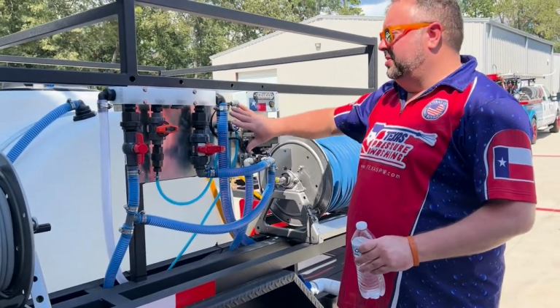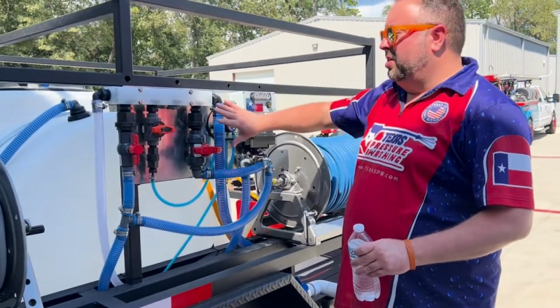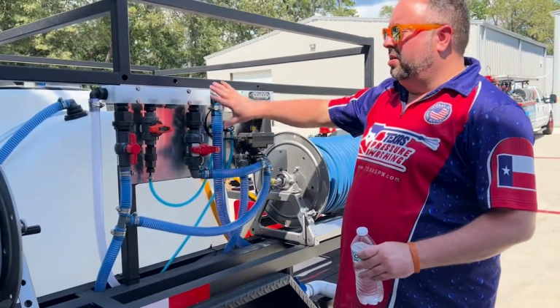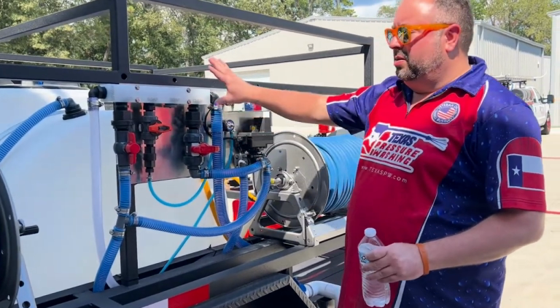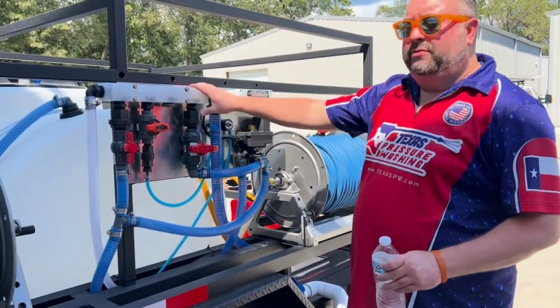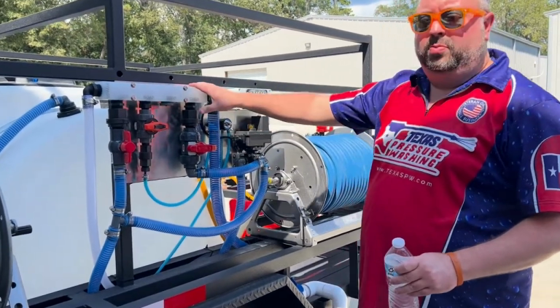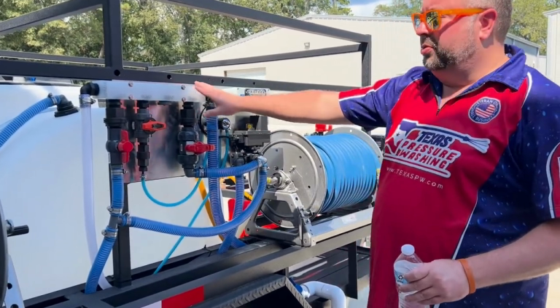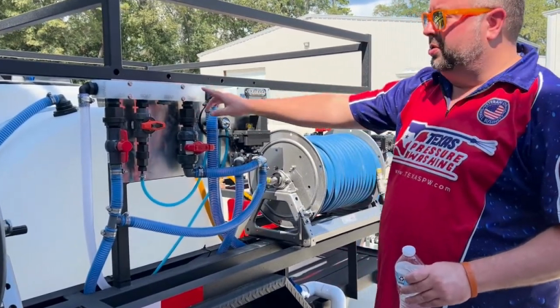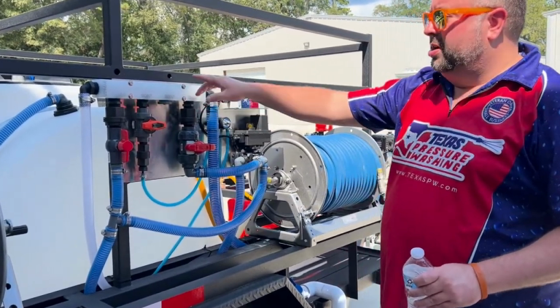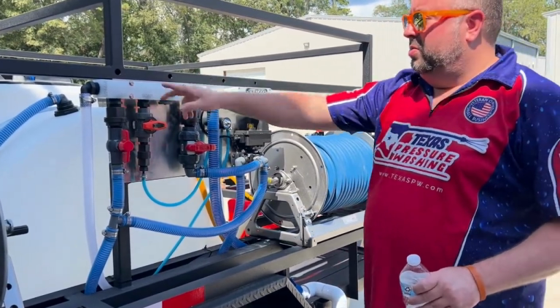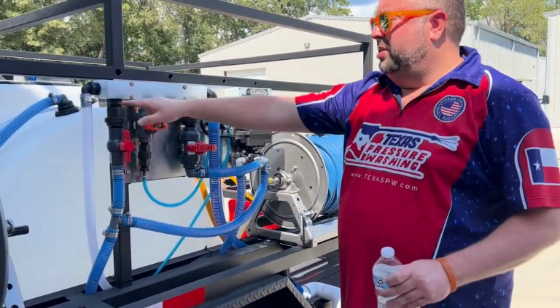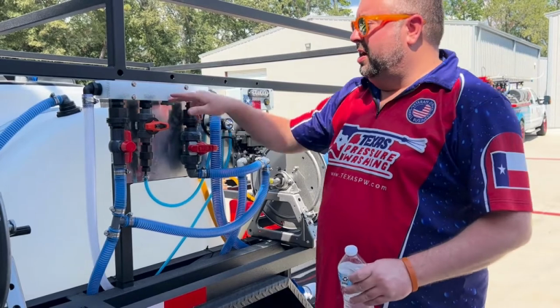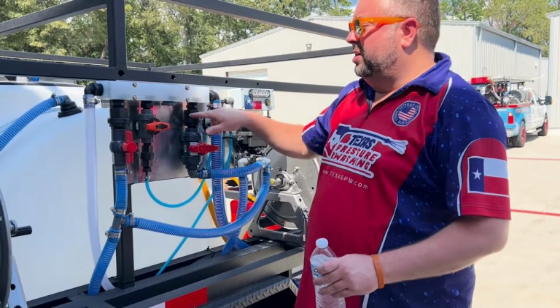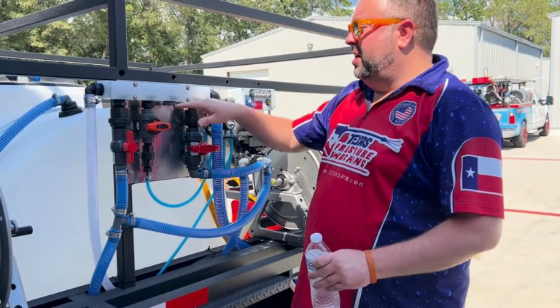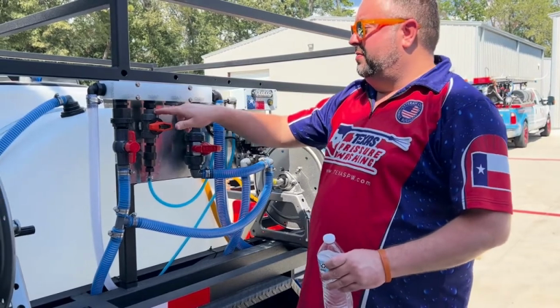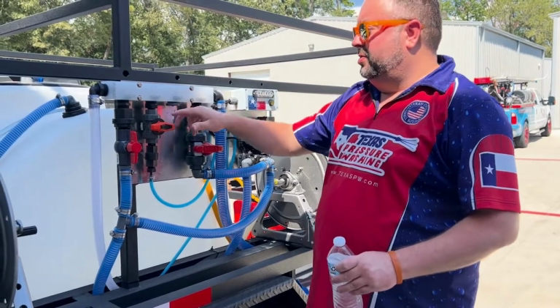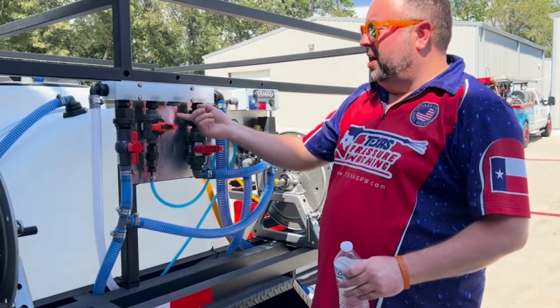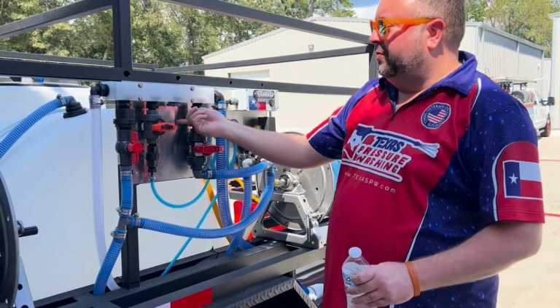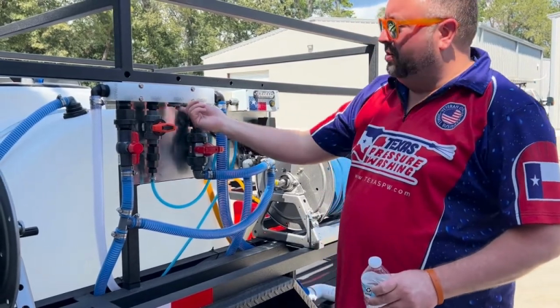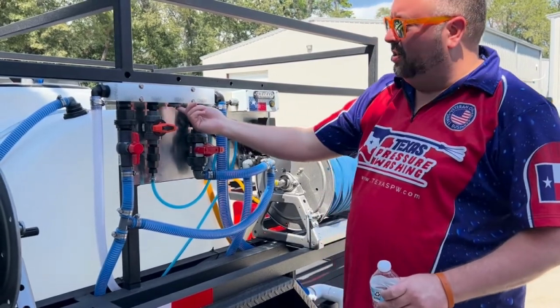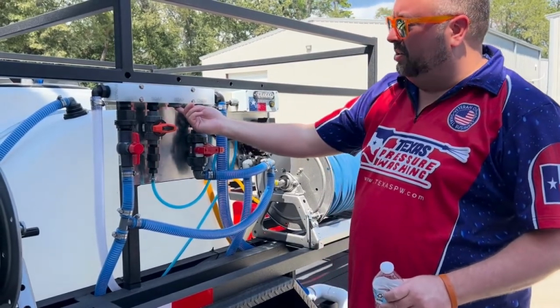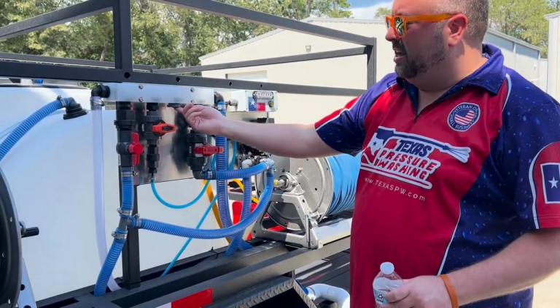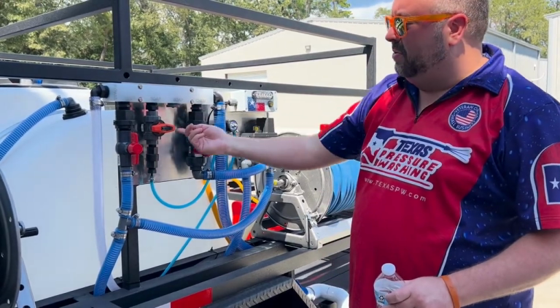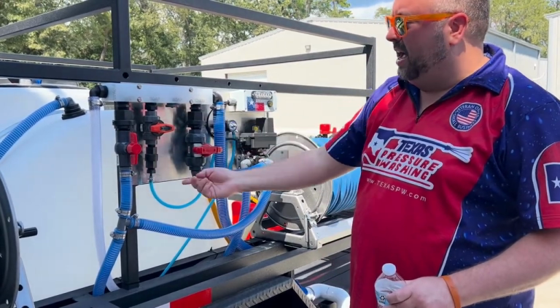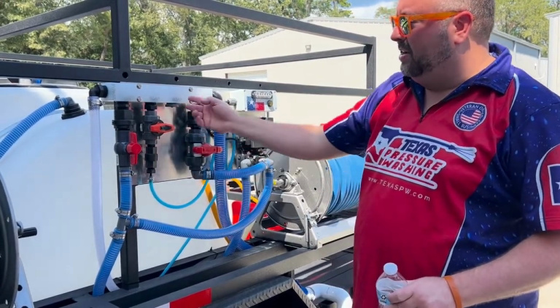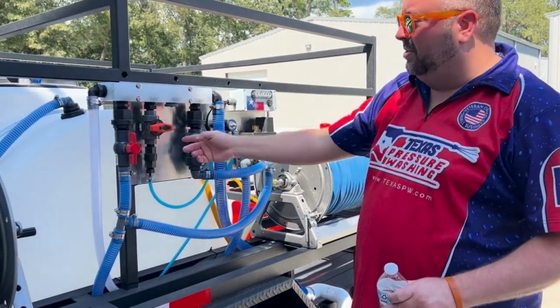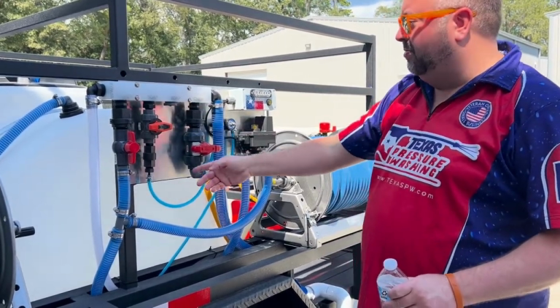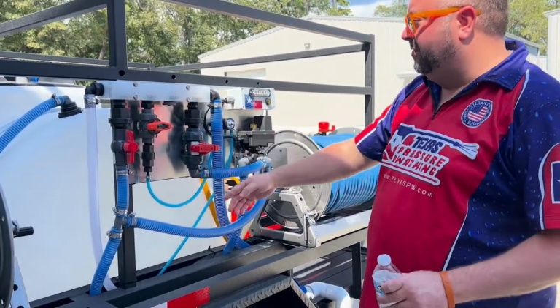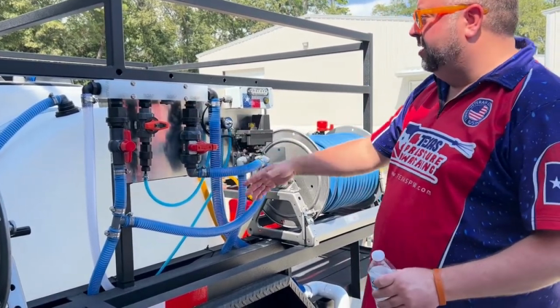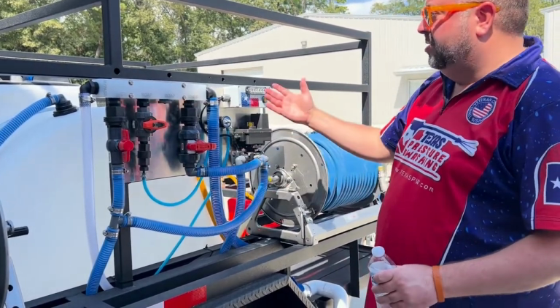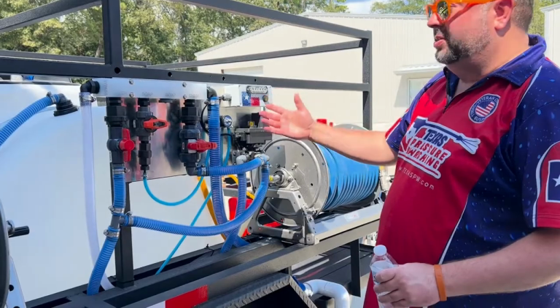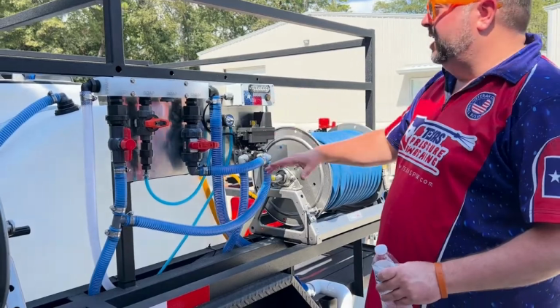This is our high-flow proportioner — 1-inch valve, 1-inch valve, 1-inch valve, 1-inch soap valve — and another slot if you wanted to add another soap valve there, we can do that.